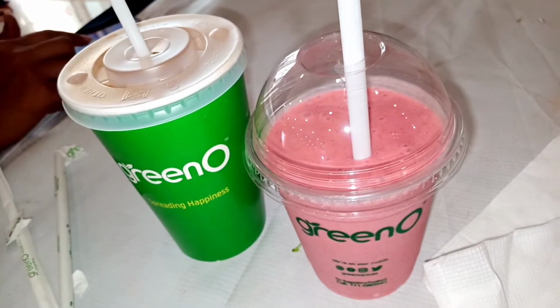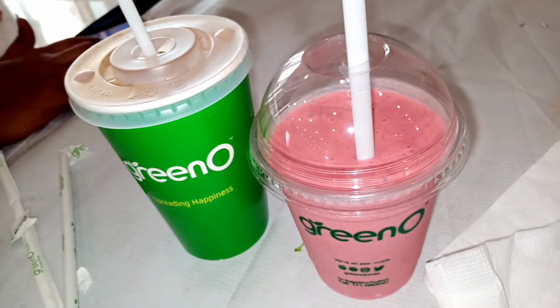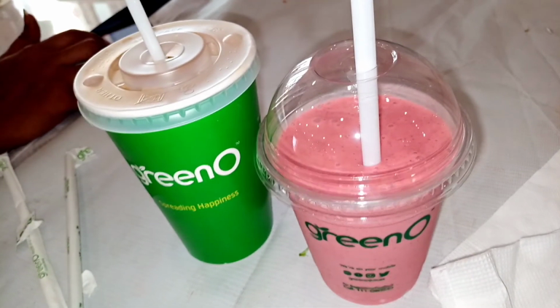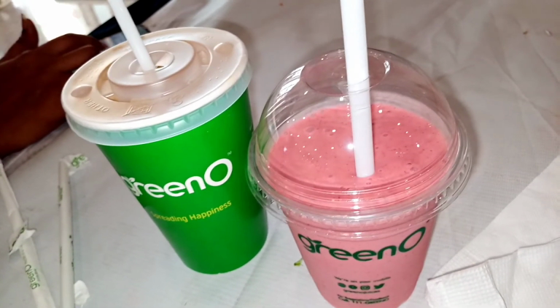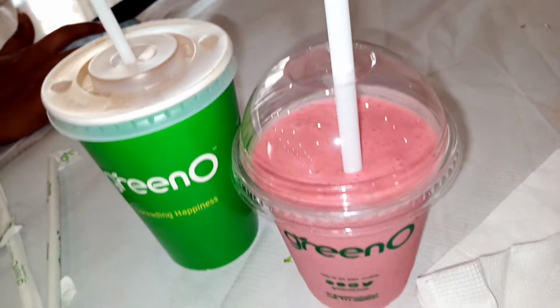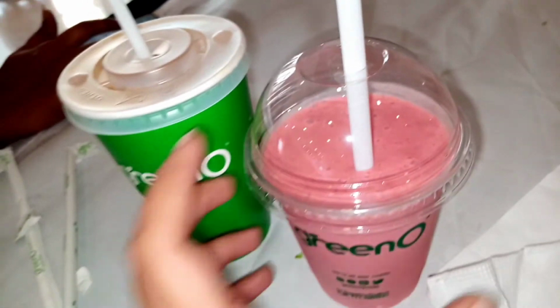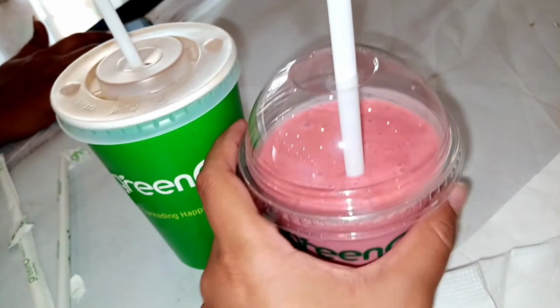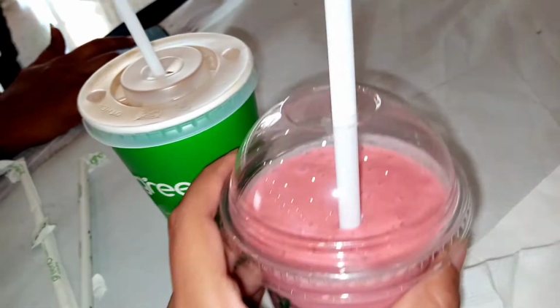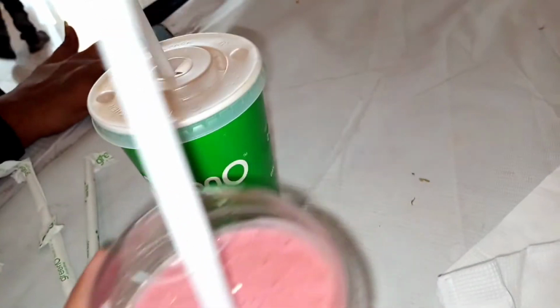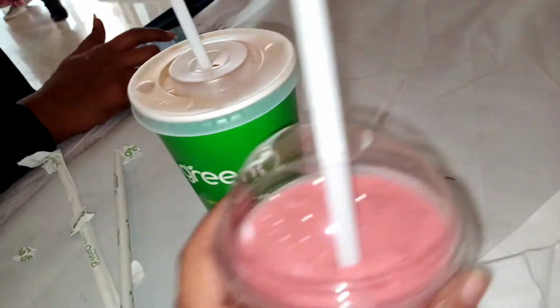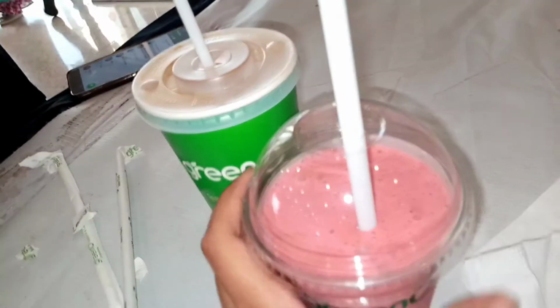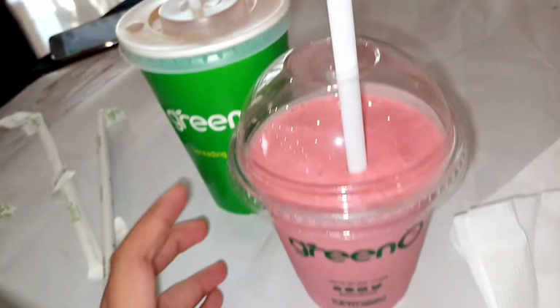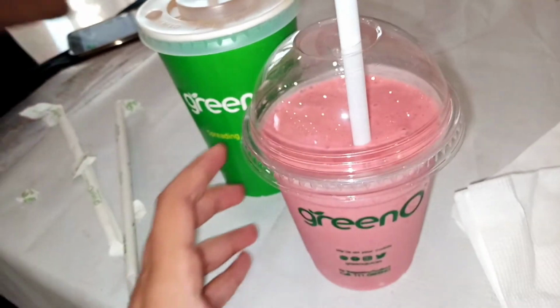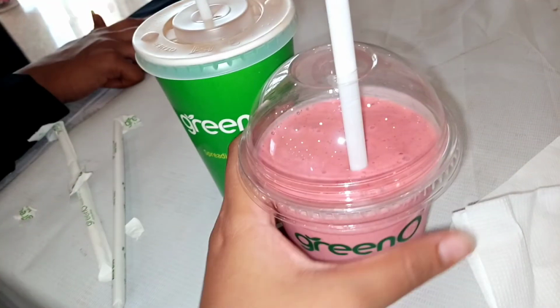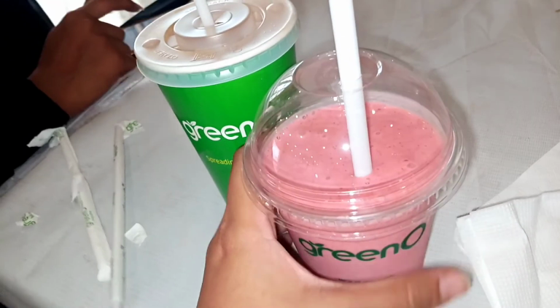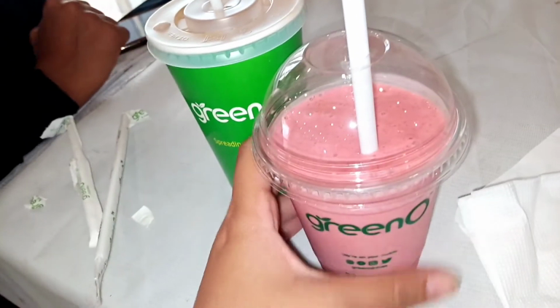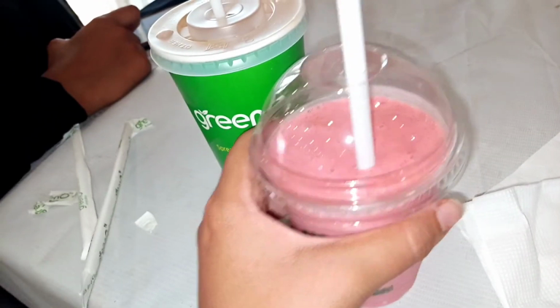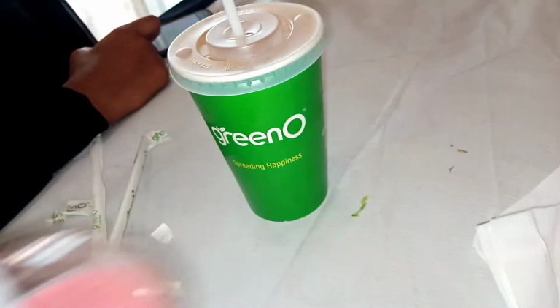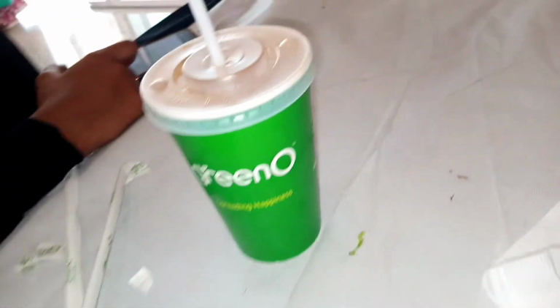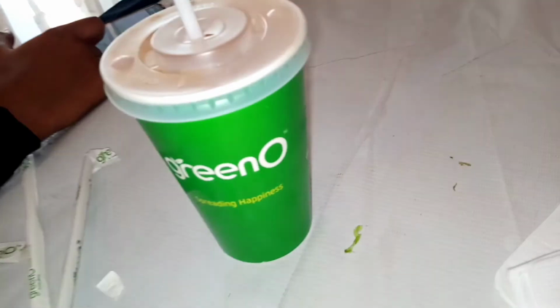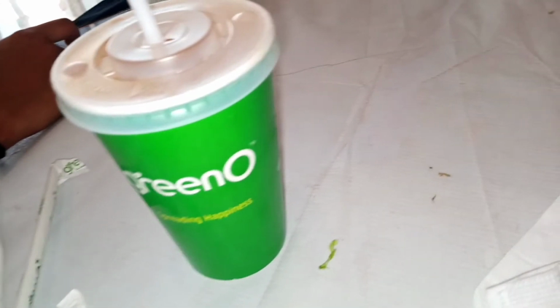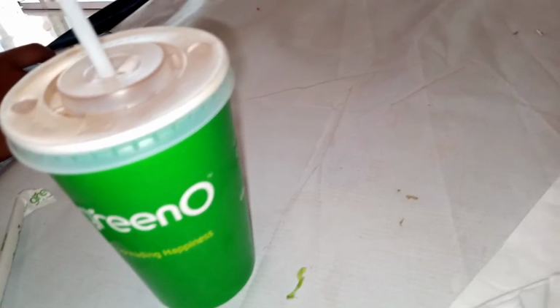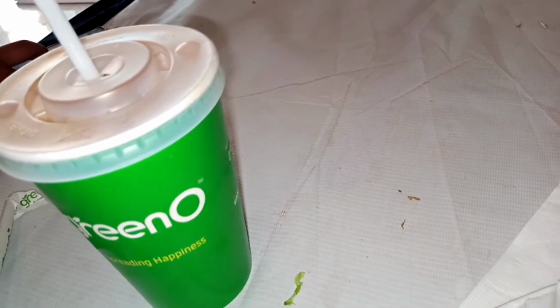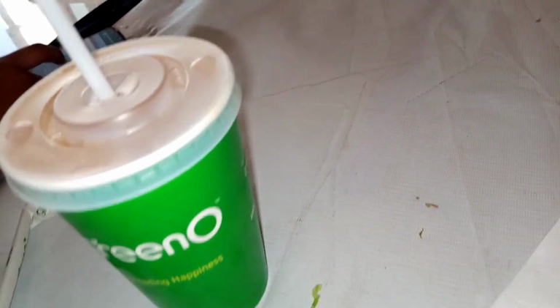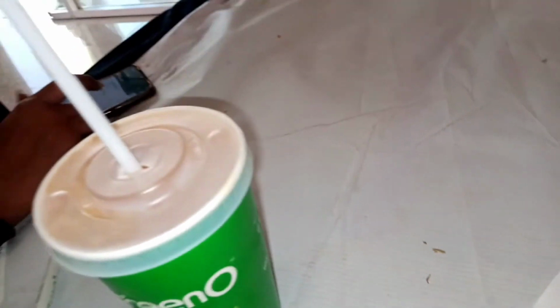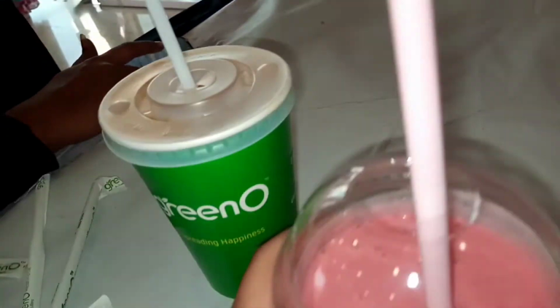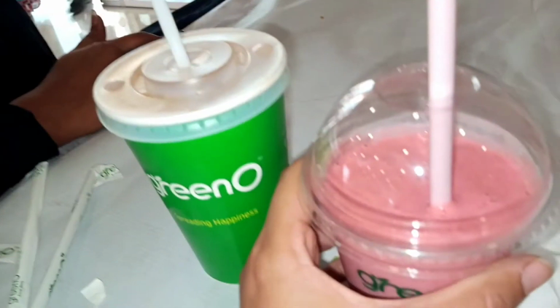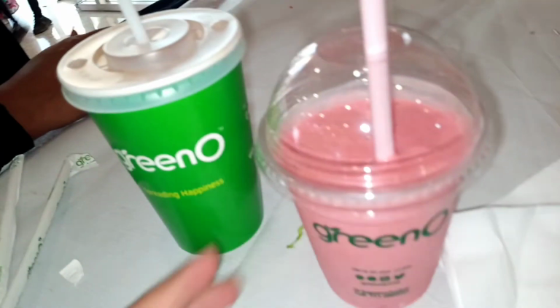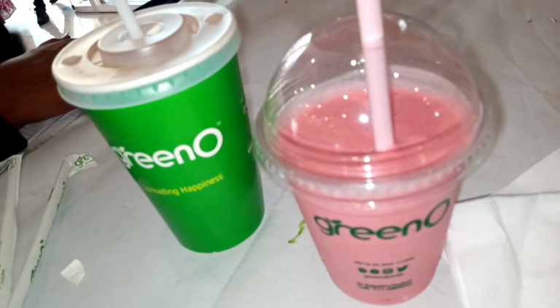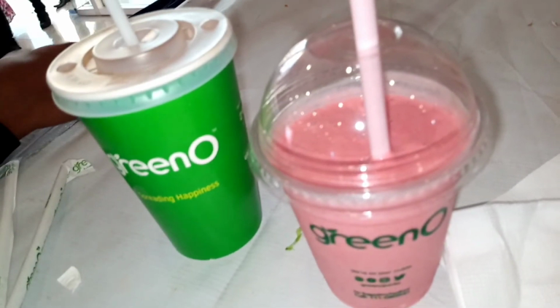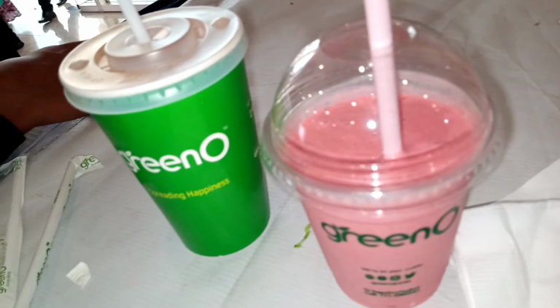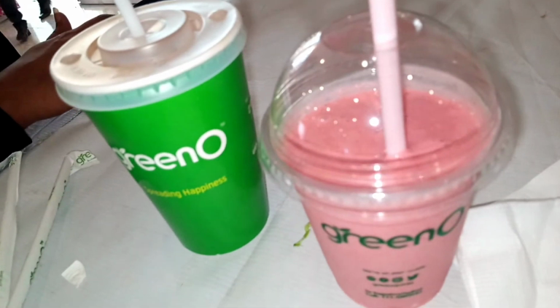Now we are going to taste the strawberry shake first. It is a little thick. Let's check it. It tastes good and it doesn't taste too sweet — not too much sugar.